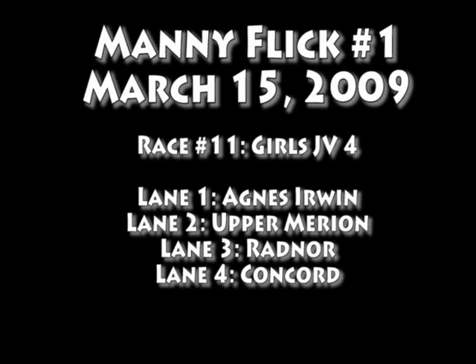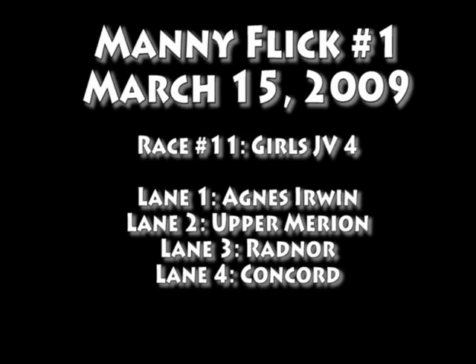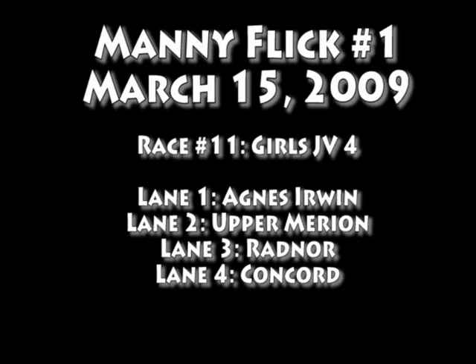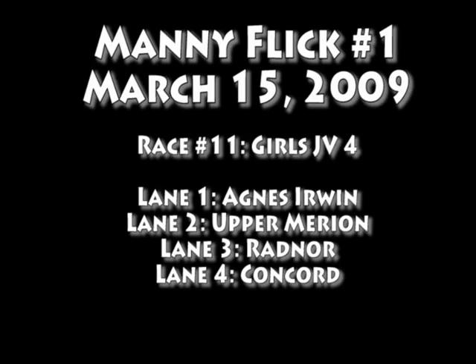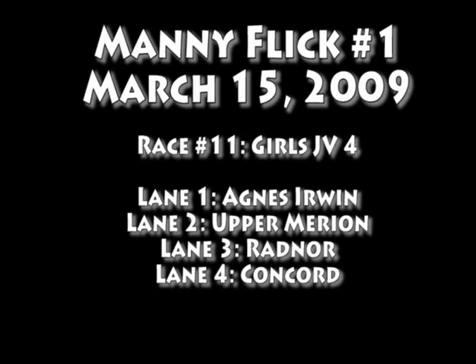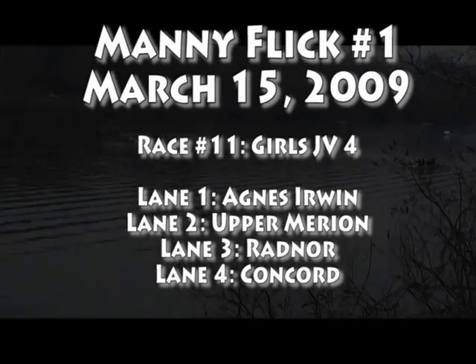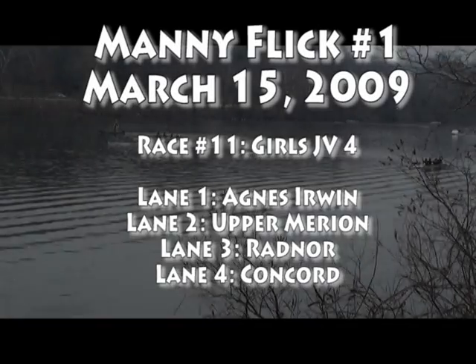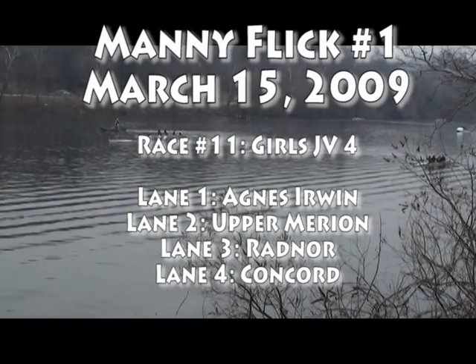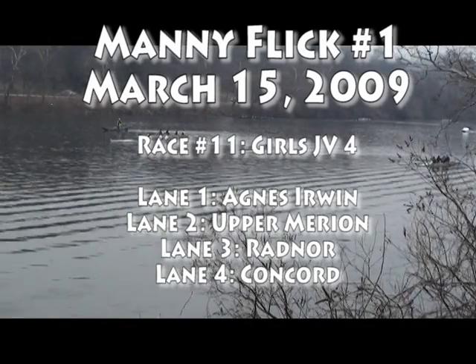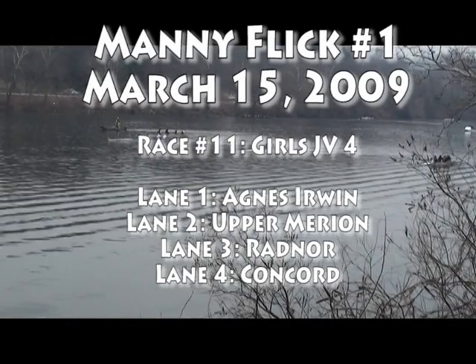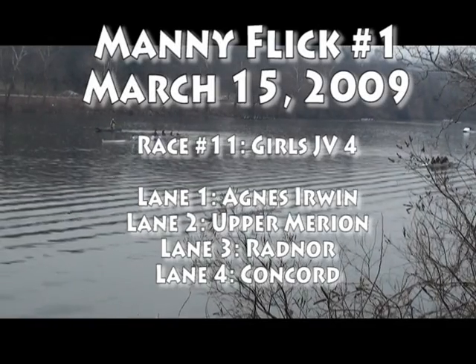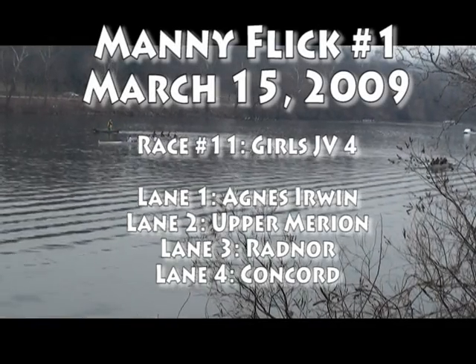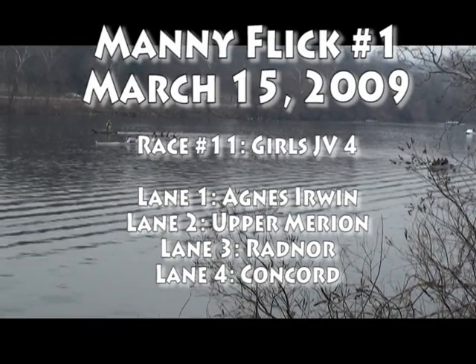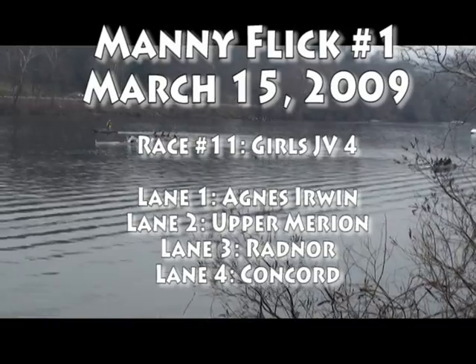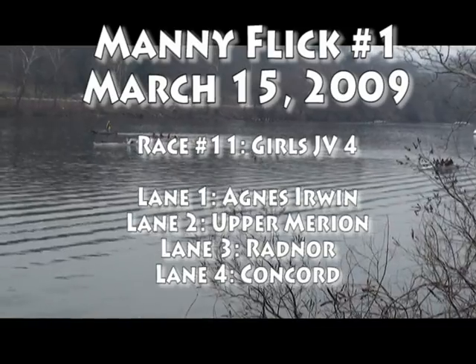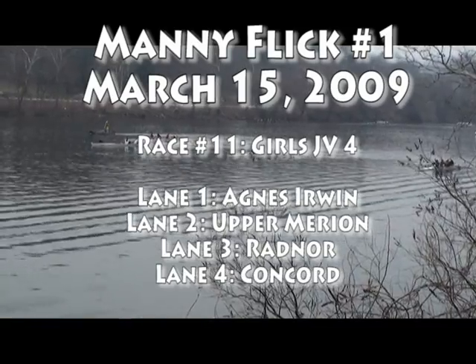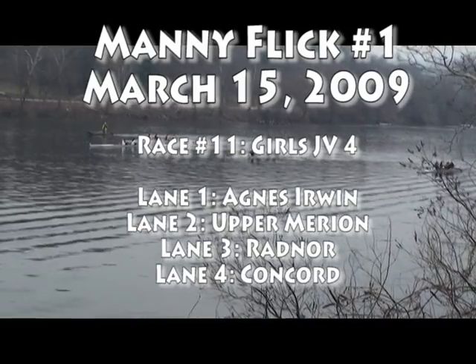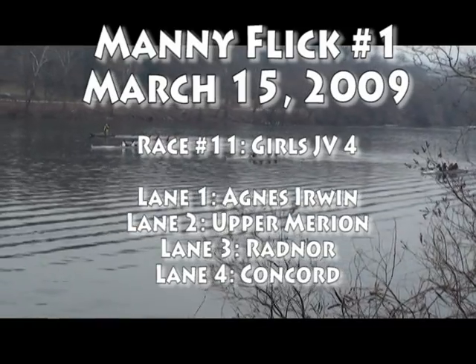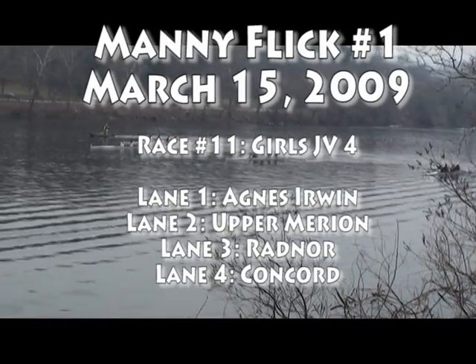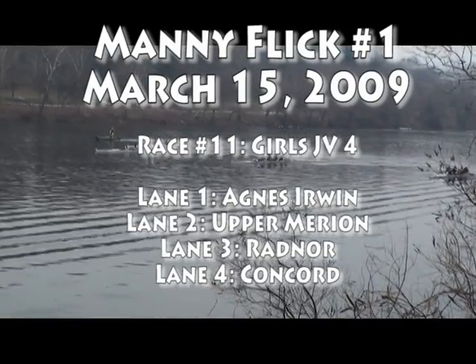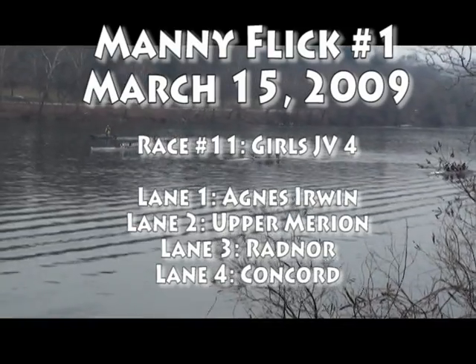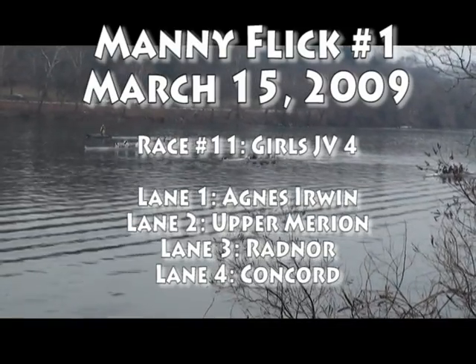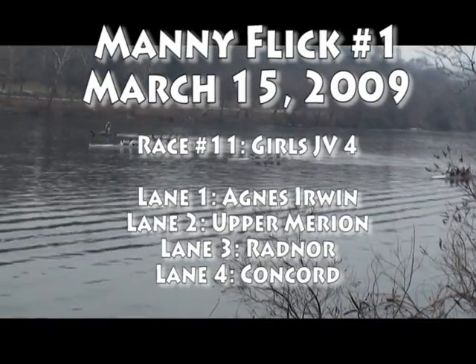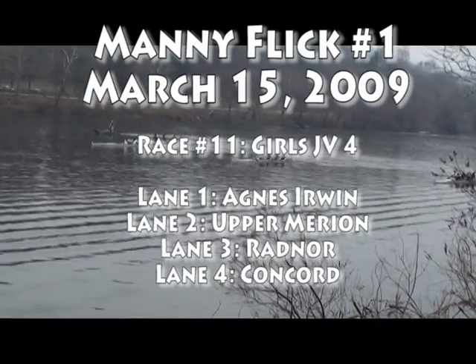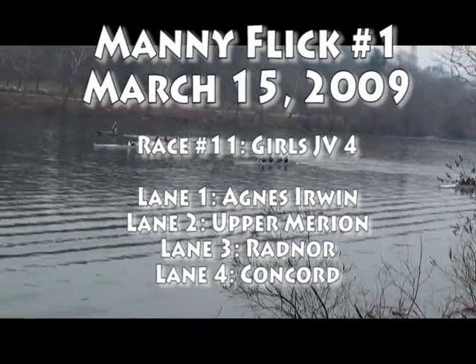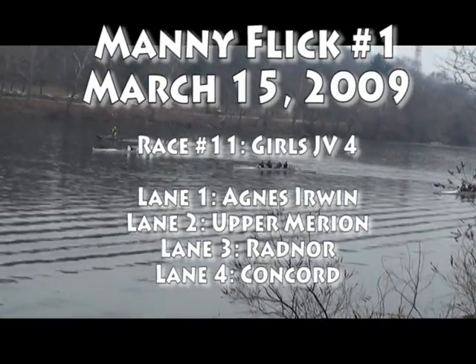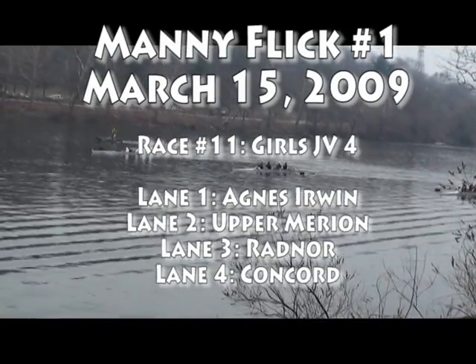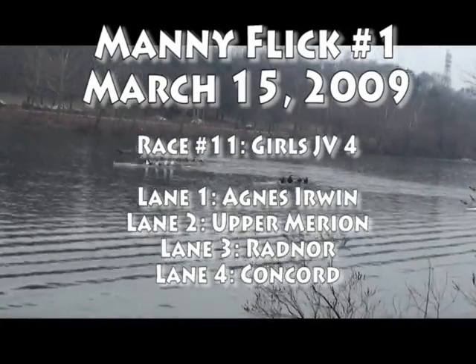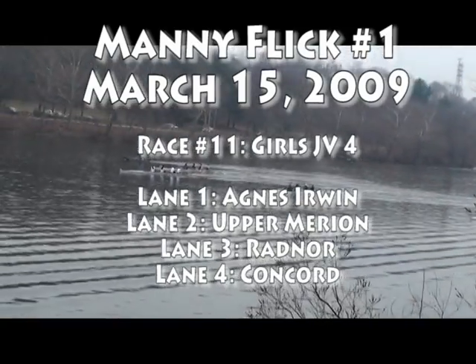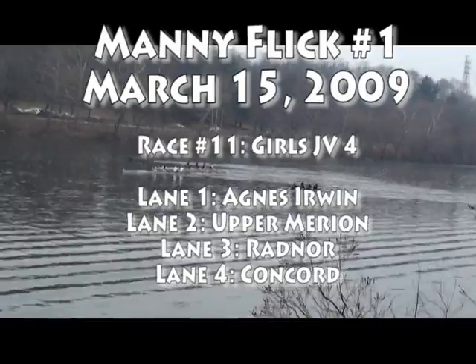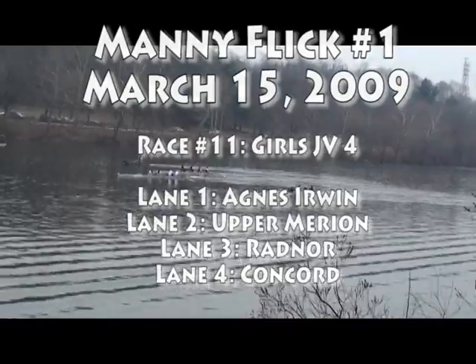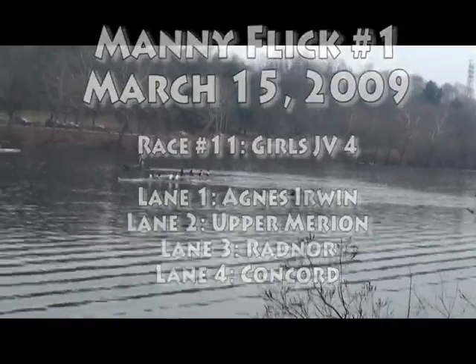This is the second heat of the JV-4. Radnor is in lane 4 in the white t-shirts.